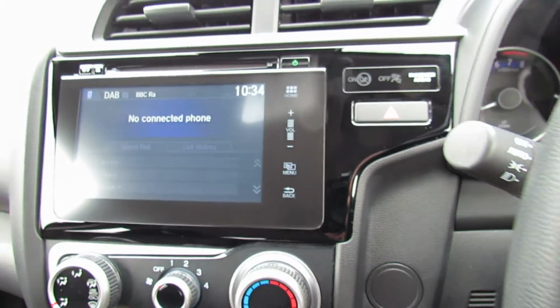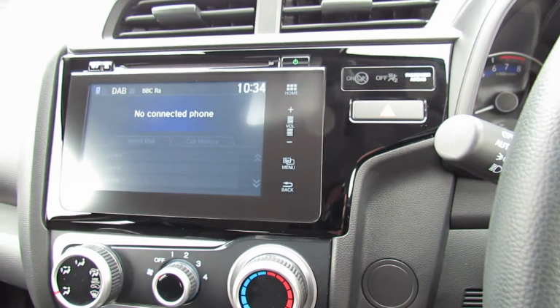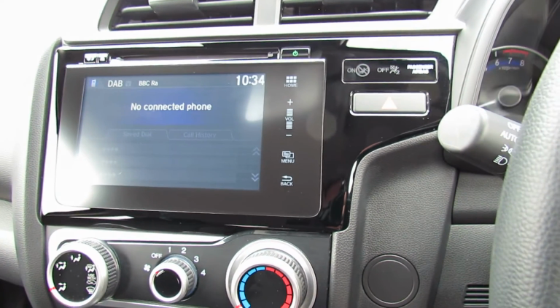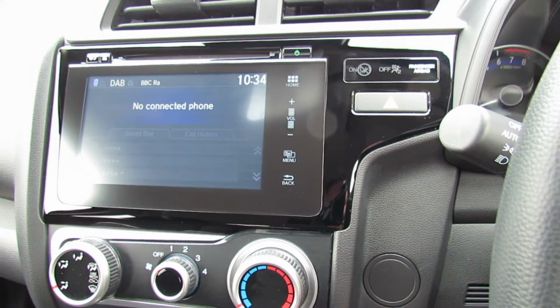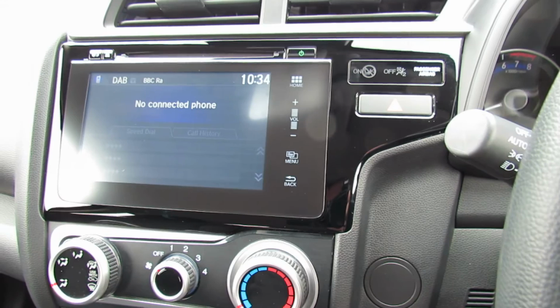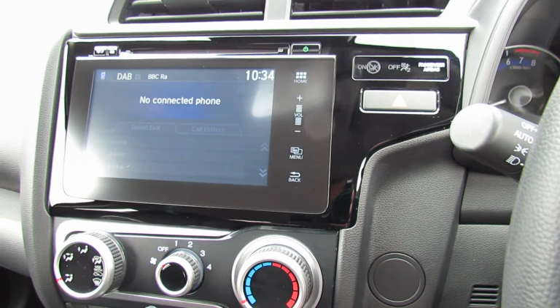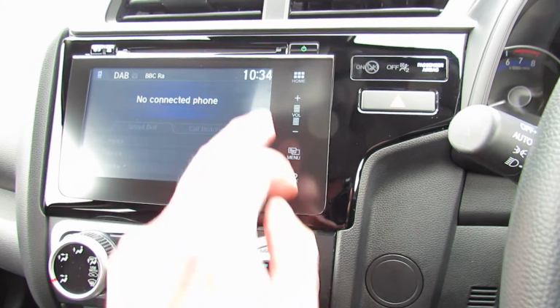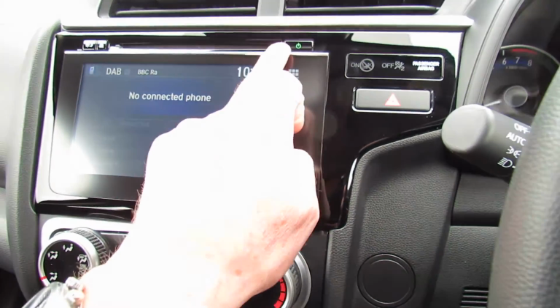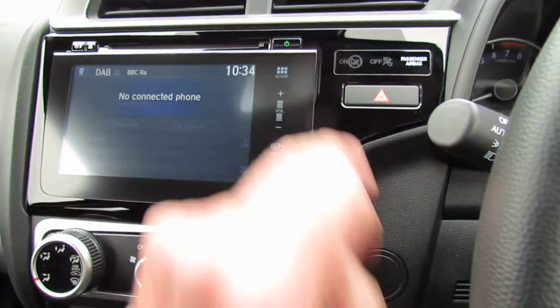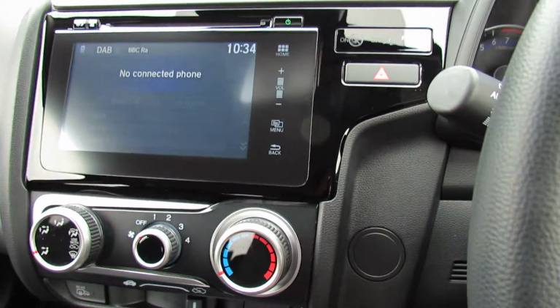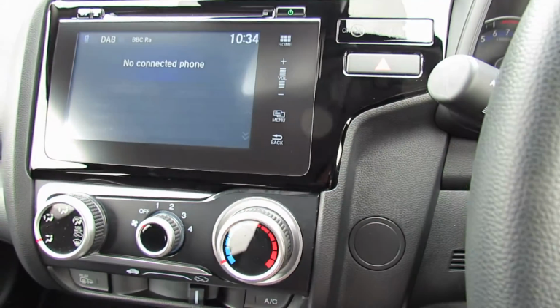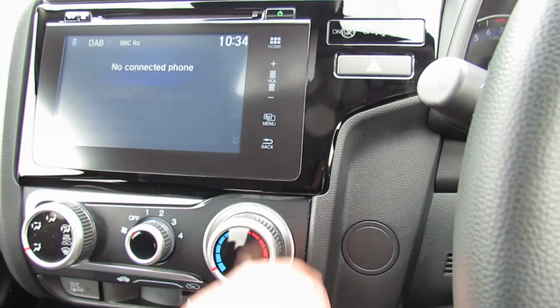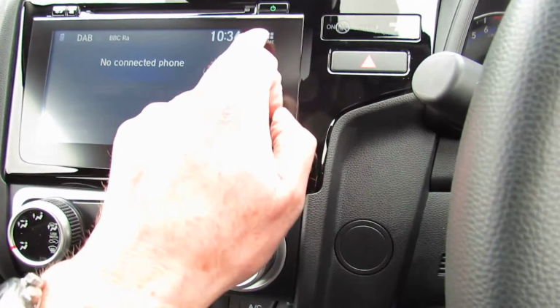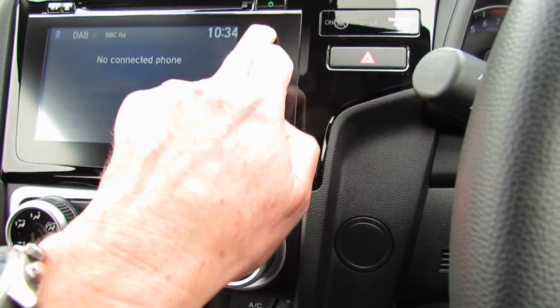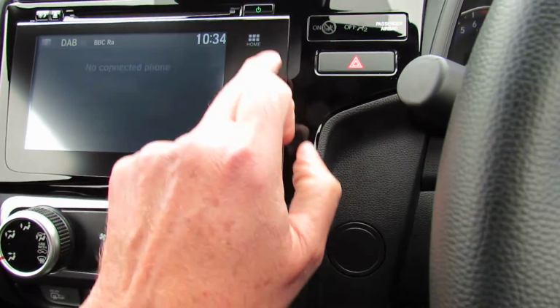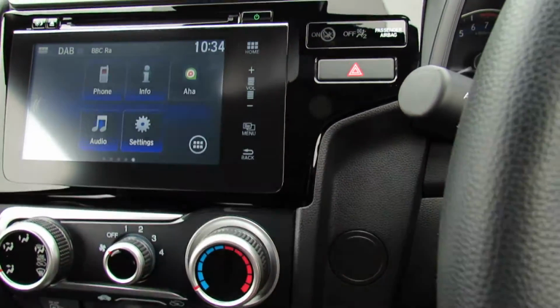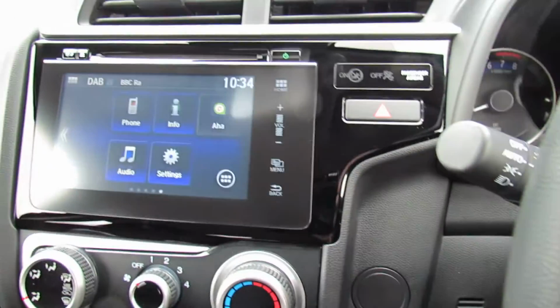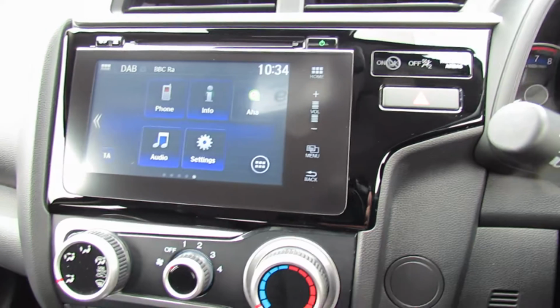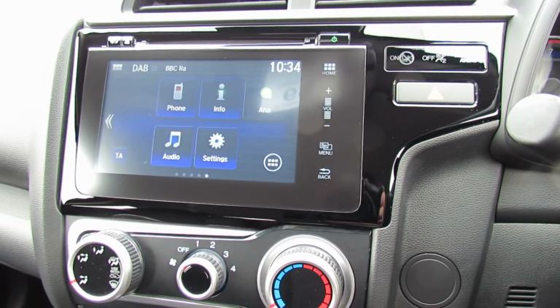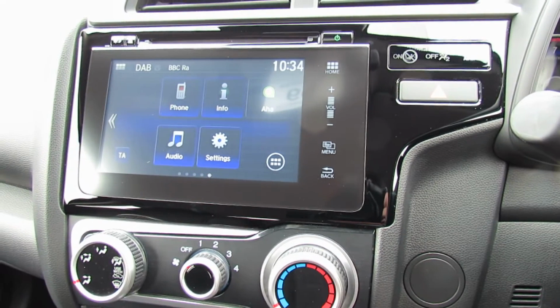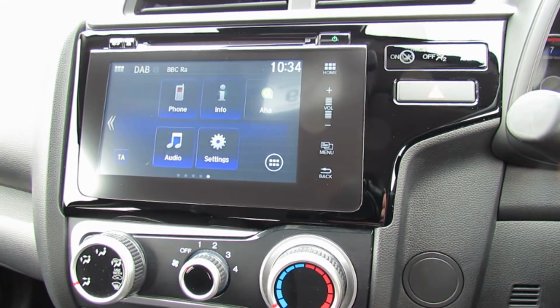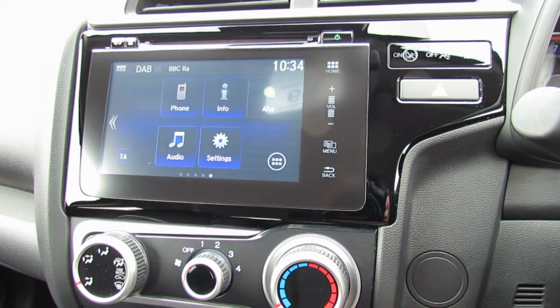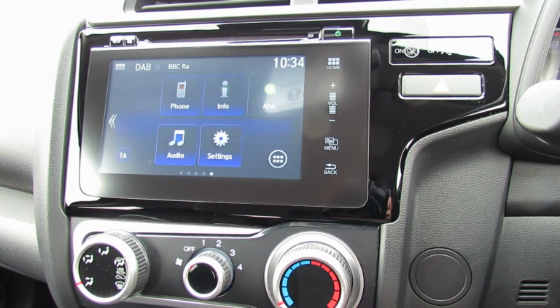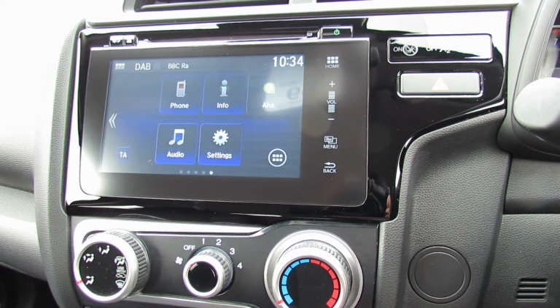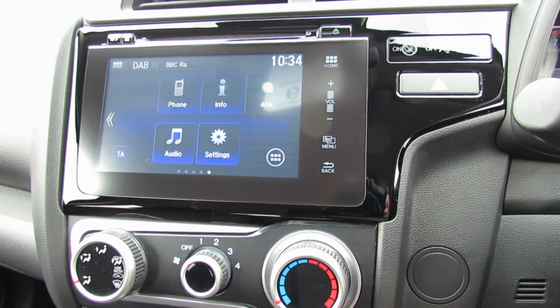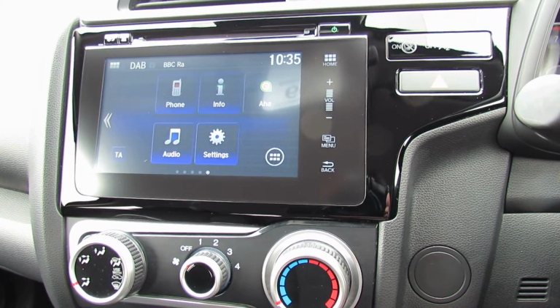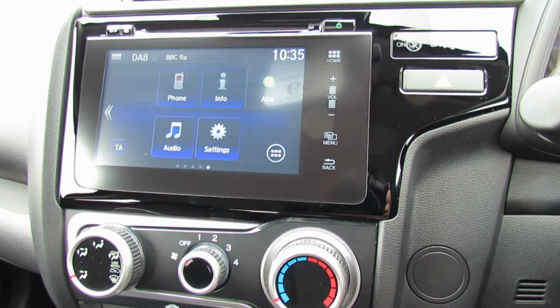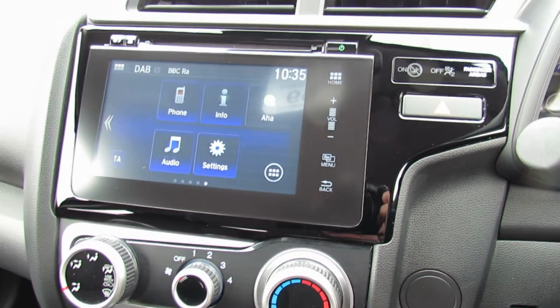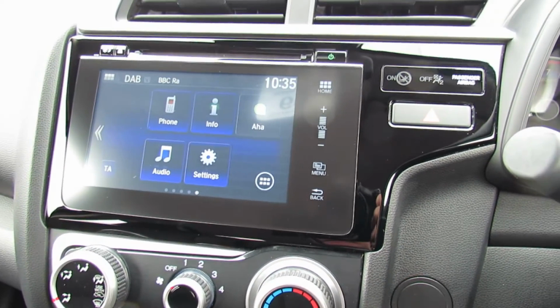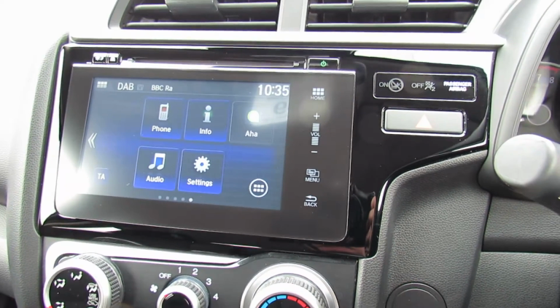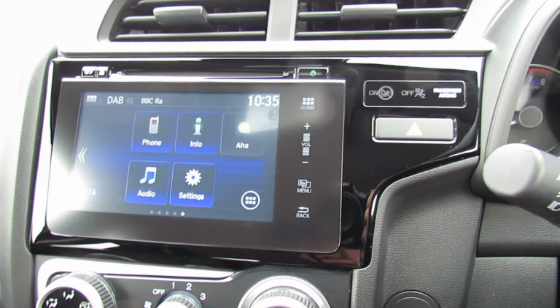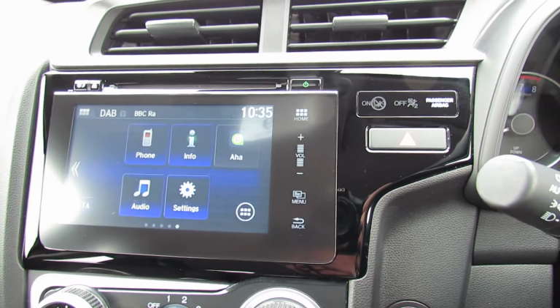This is the CD radio here. As you can see that's your eject button there. You can see you've got your phone information and also your DAB radio, and that's where you can stream your music.